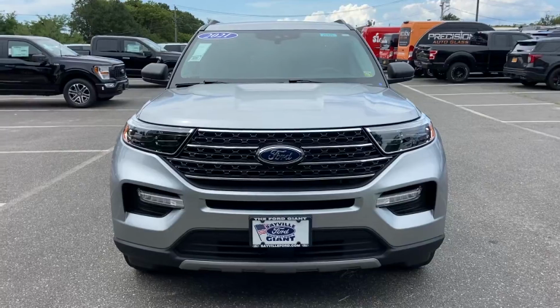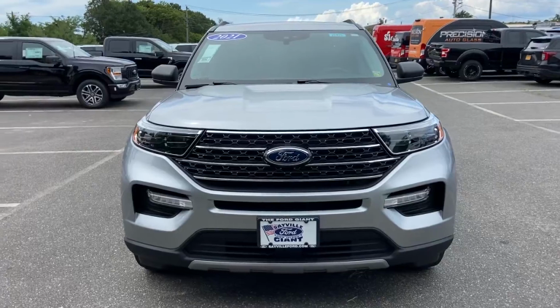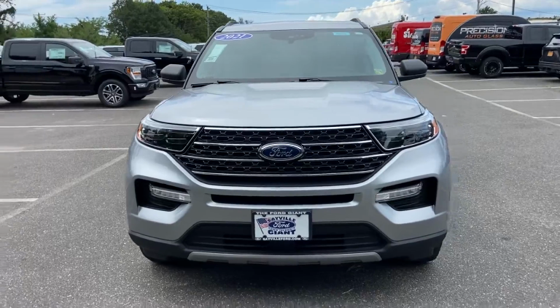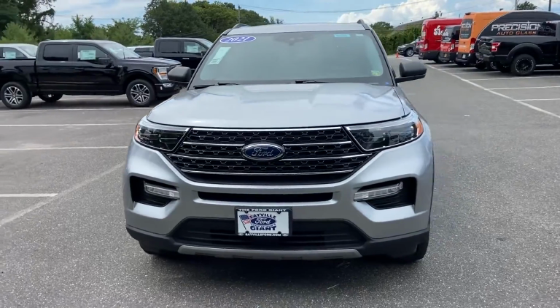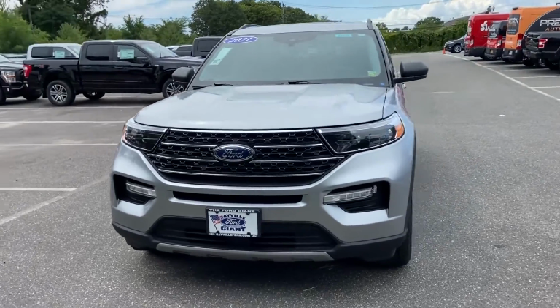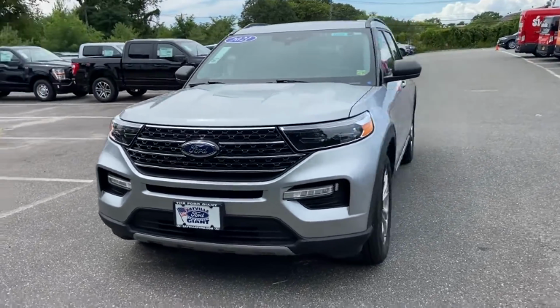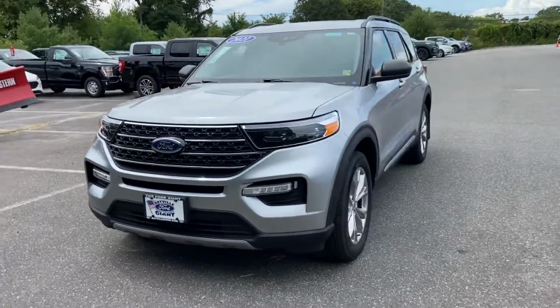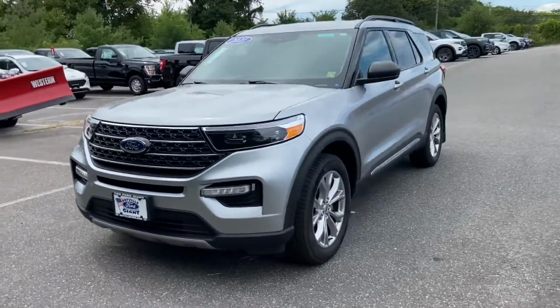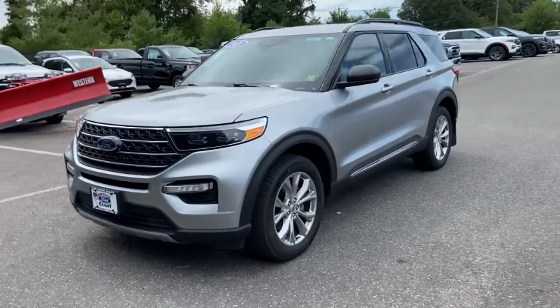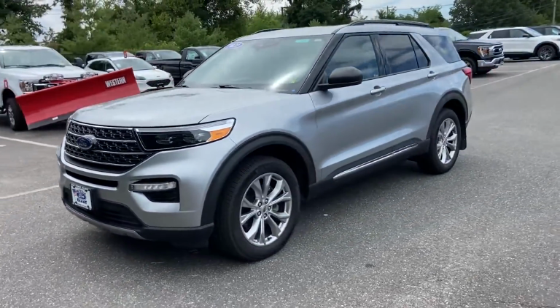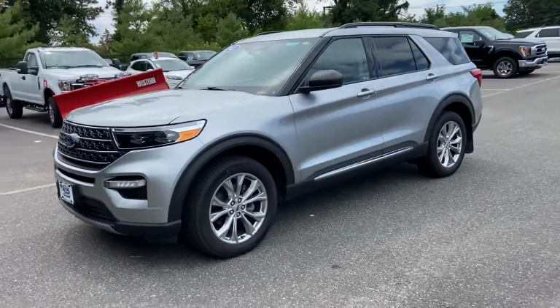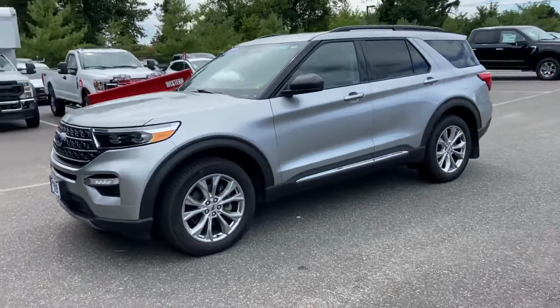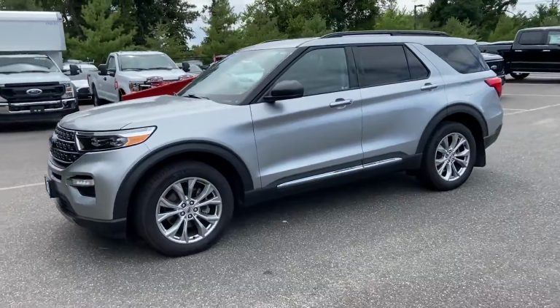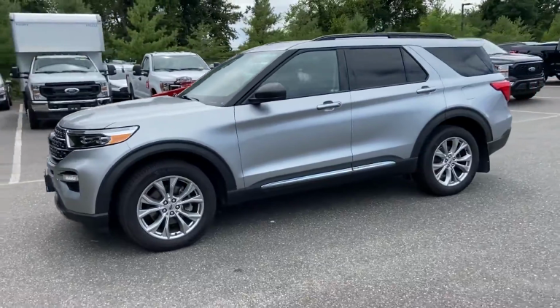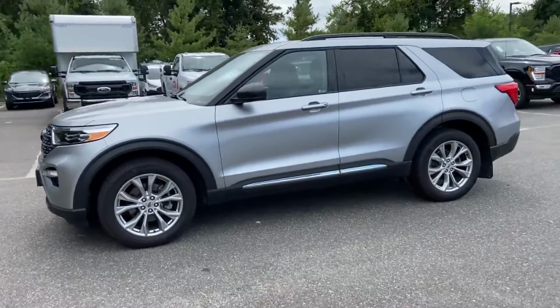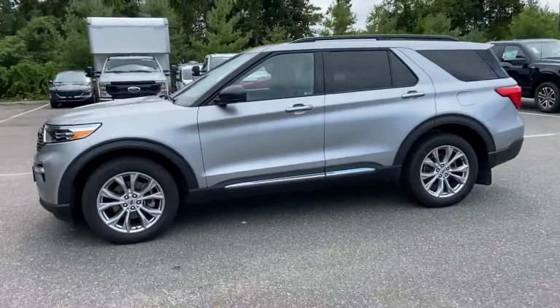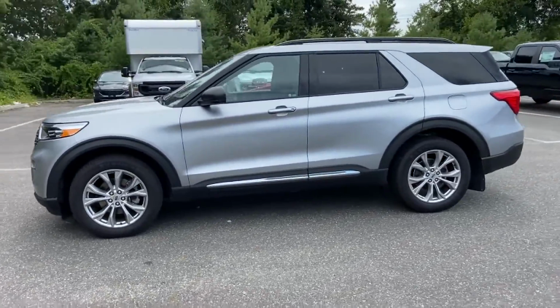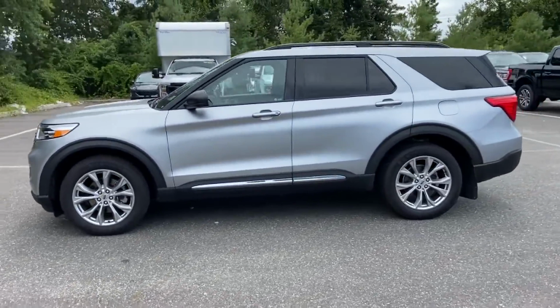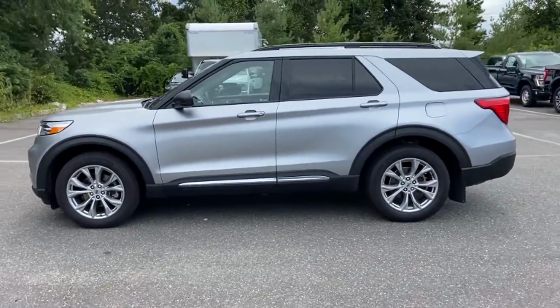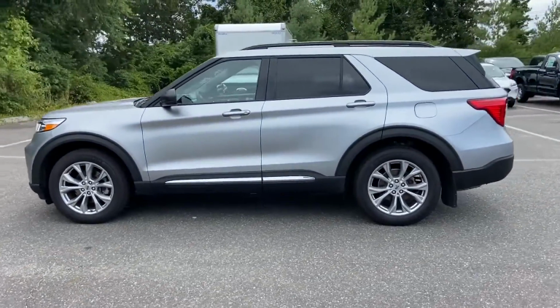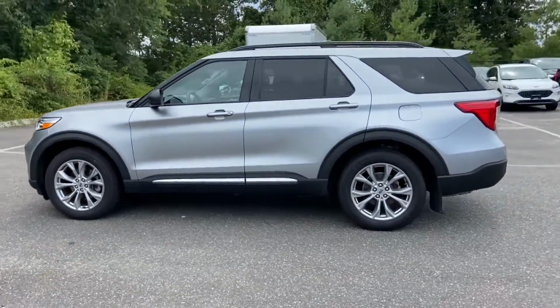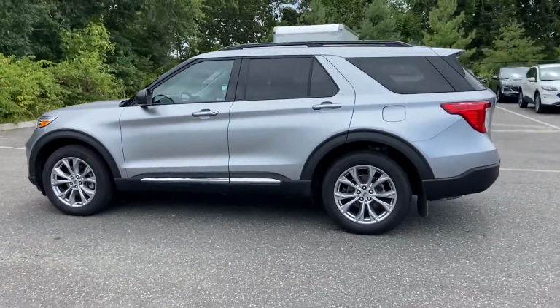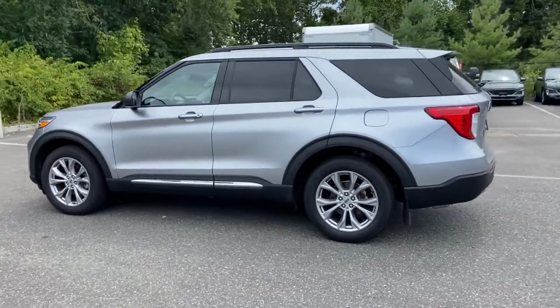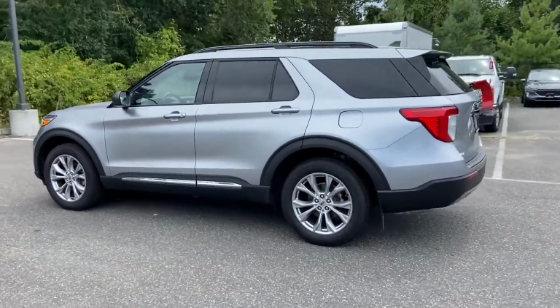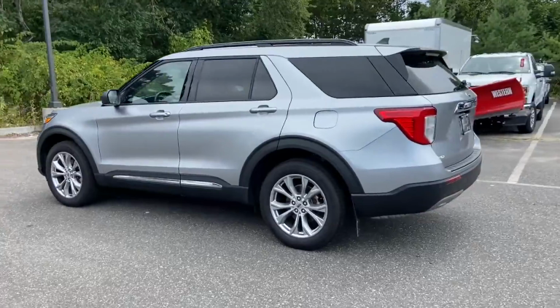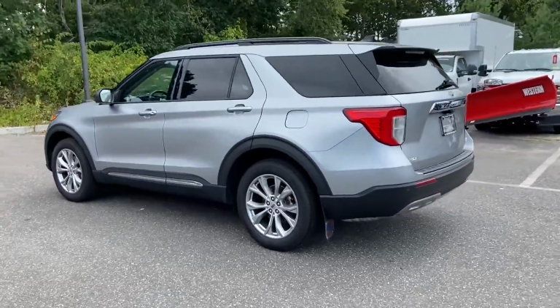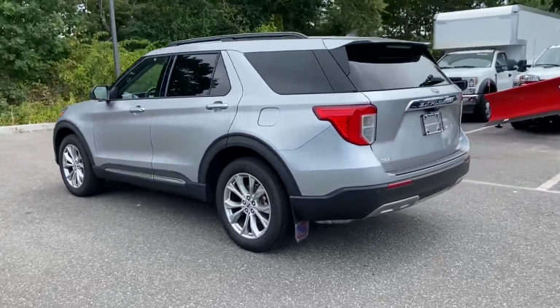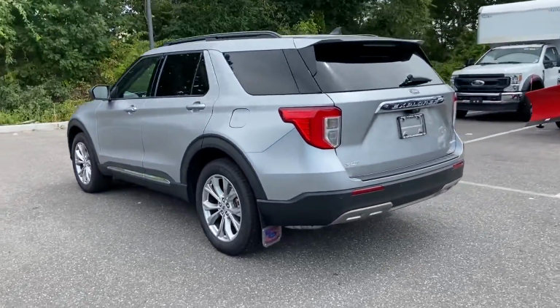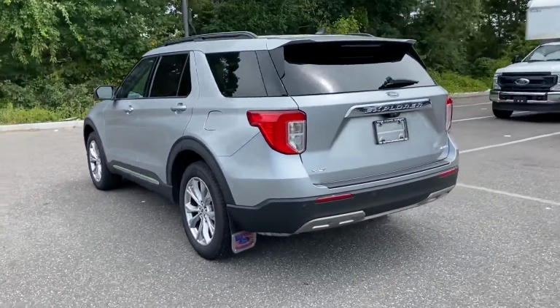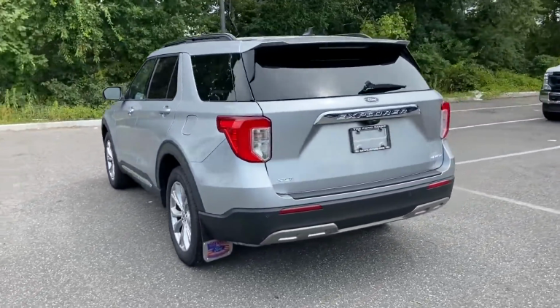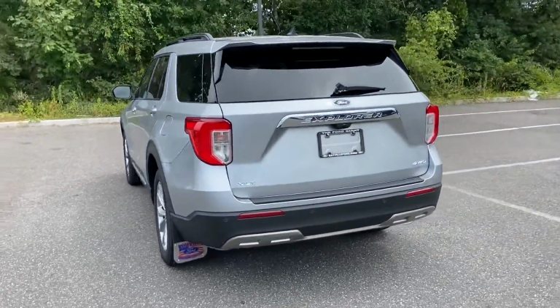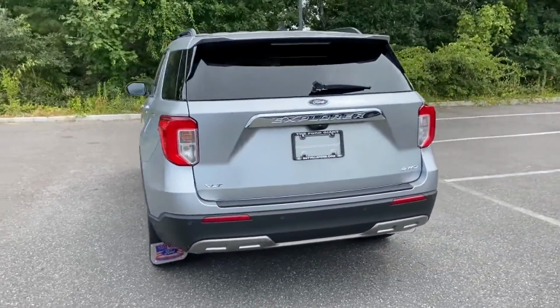2021 Ford Explorer. With less than 9,000 miles on the odometer, this SUV offers space as well as power and performance. Additionally, you'll be more than pleased with extra features like these.